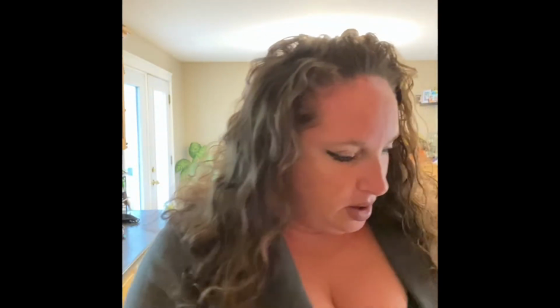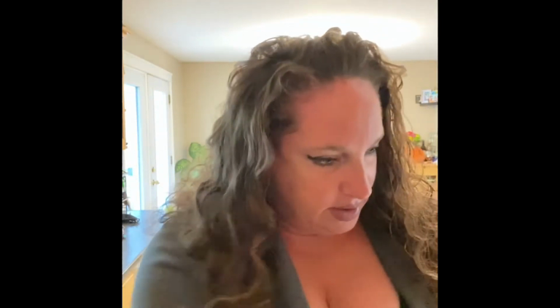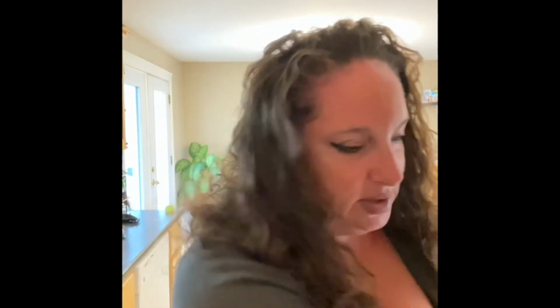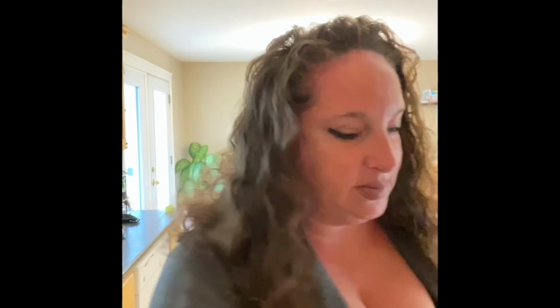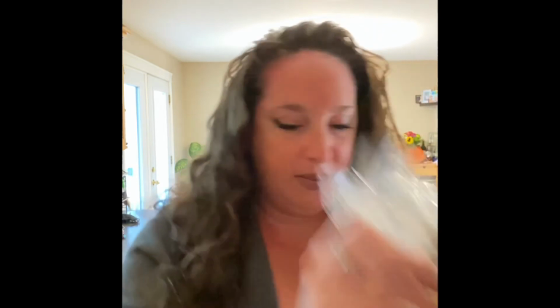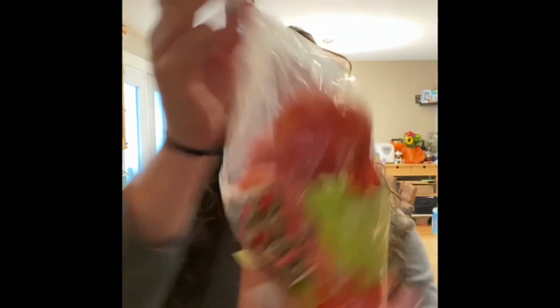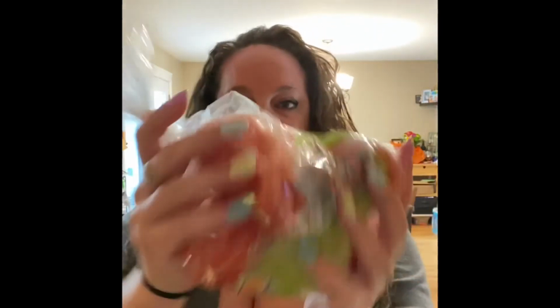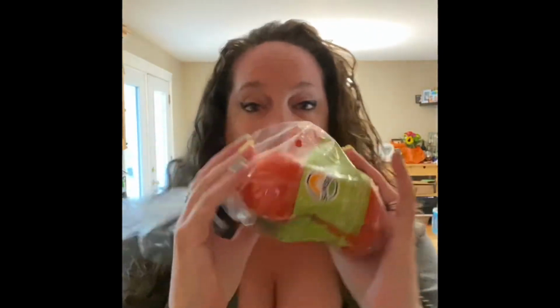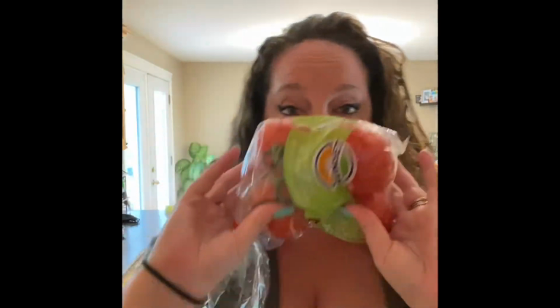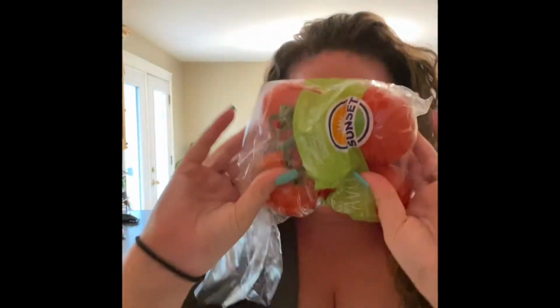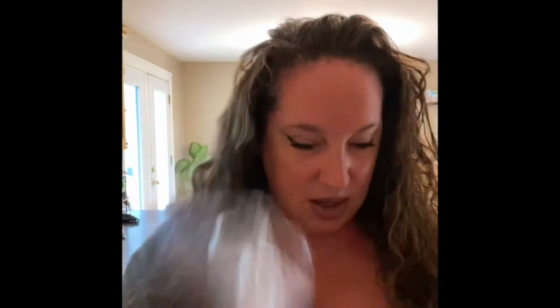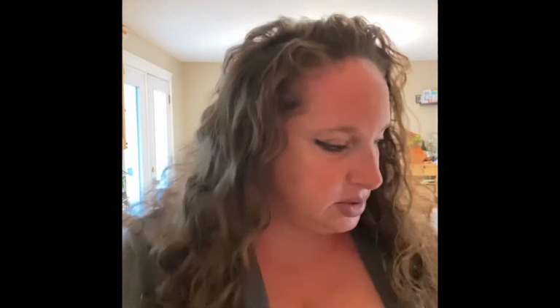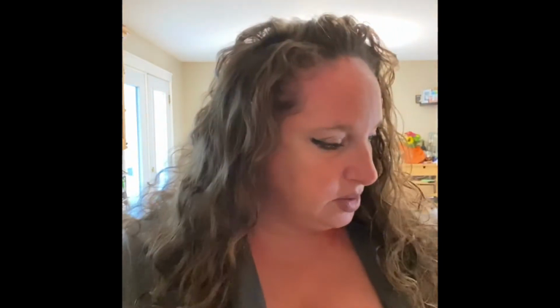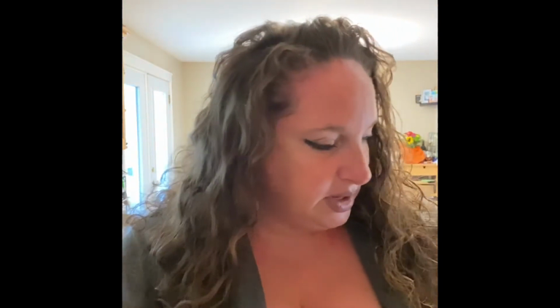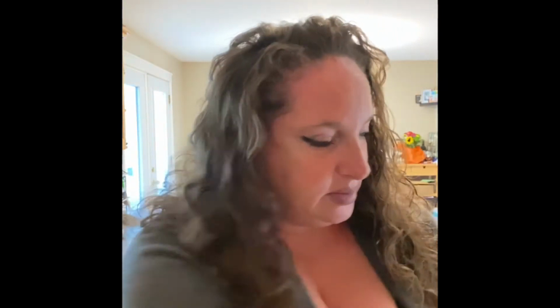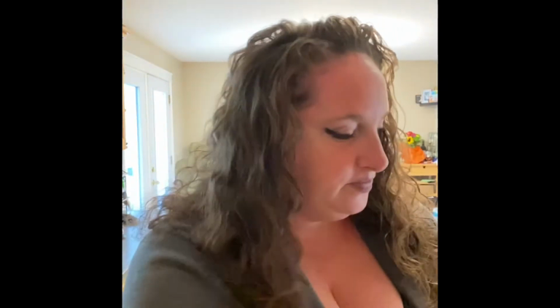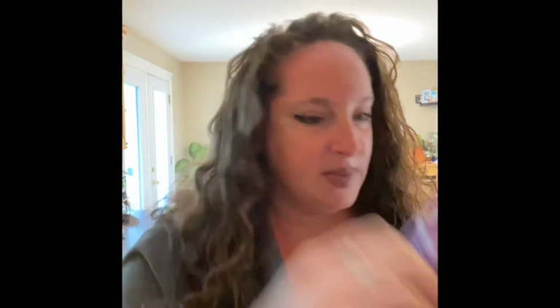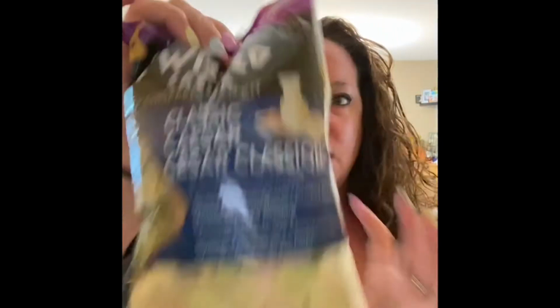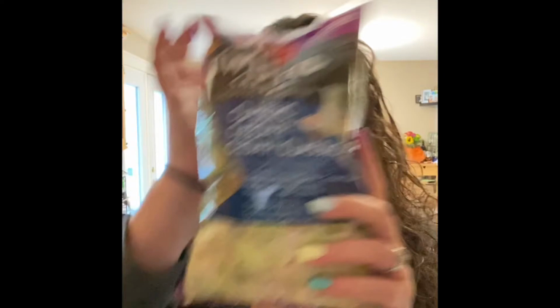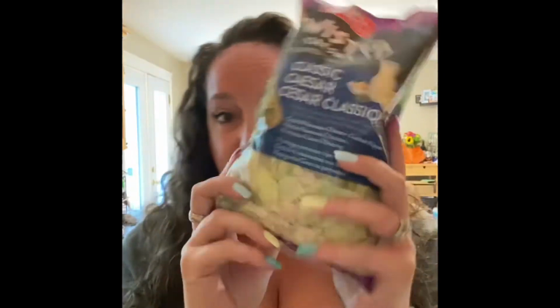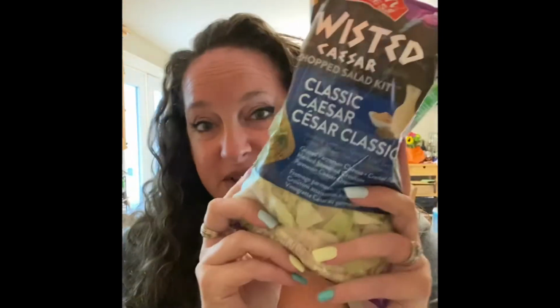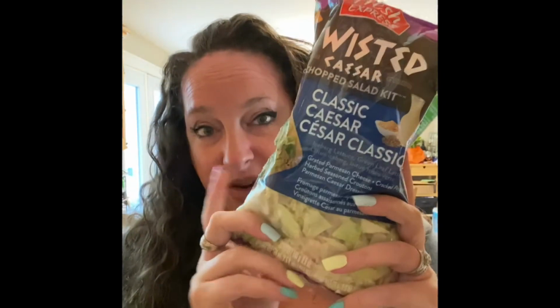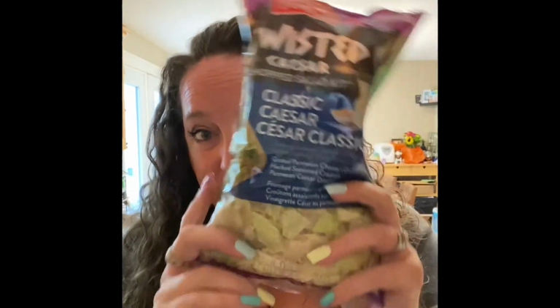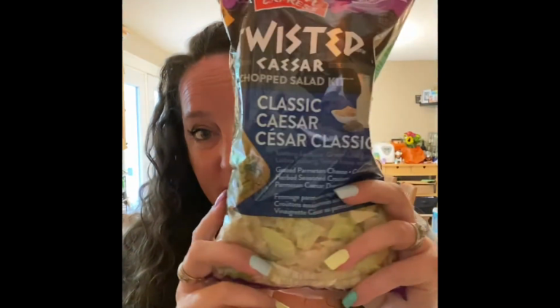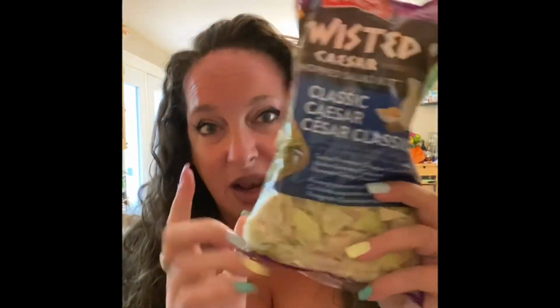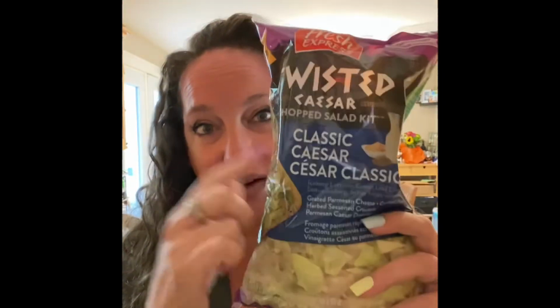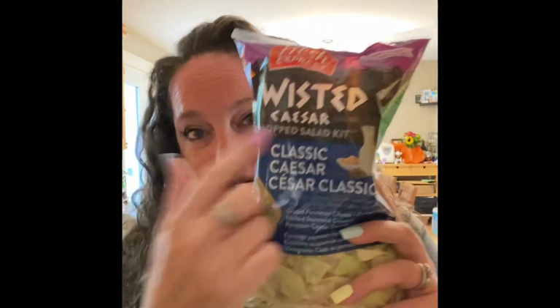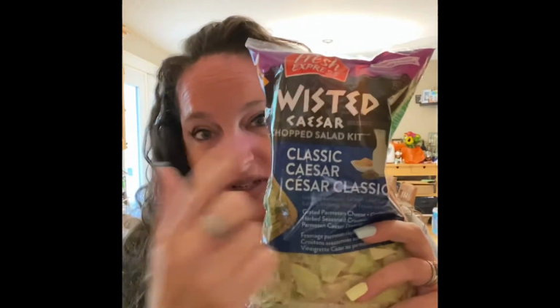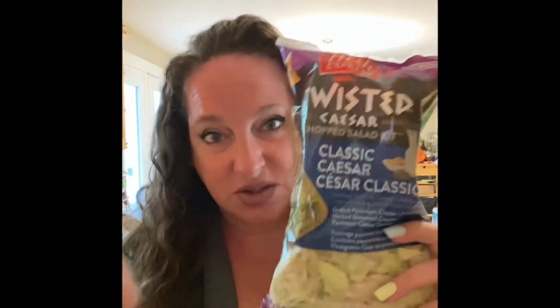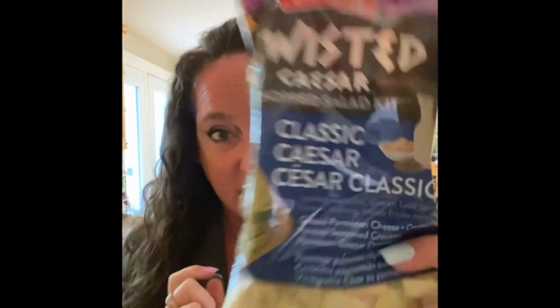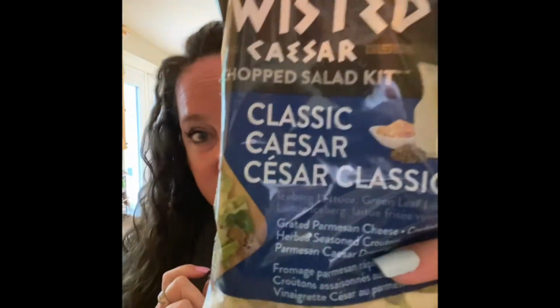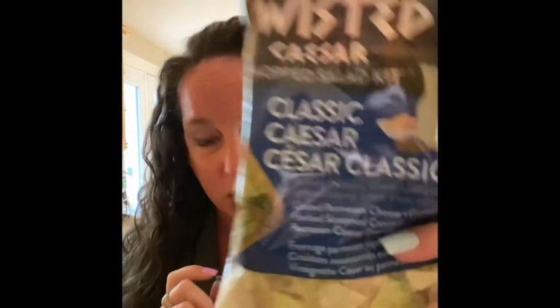I got some tomatoes for Paul — she's the one that eats them. Another thing of salad for me. I love the Twisted Caesar salad, so good.